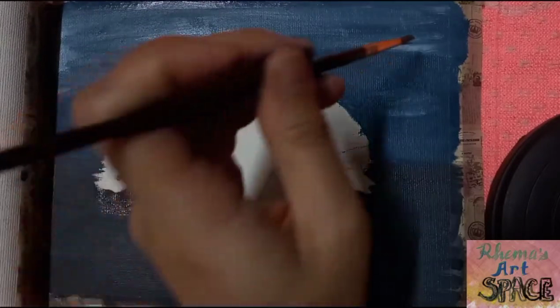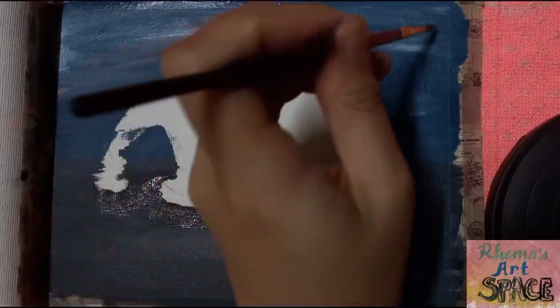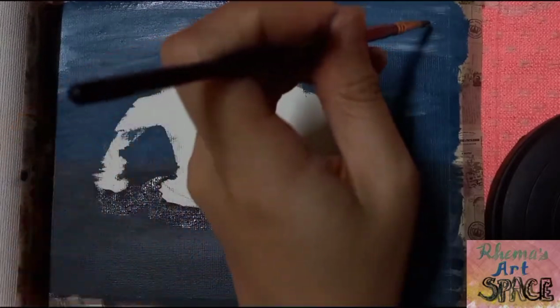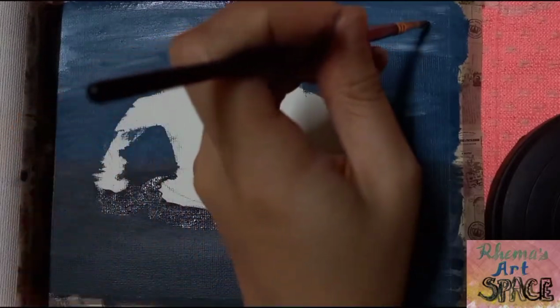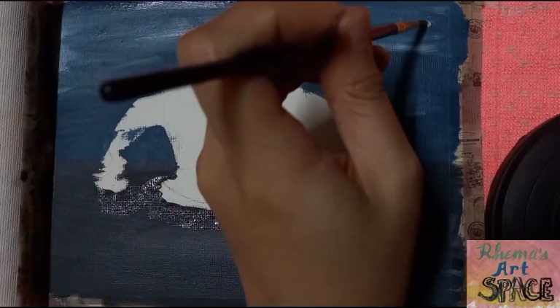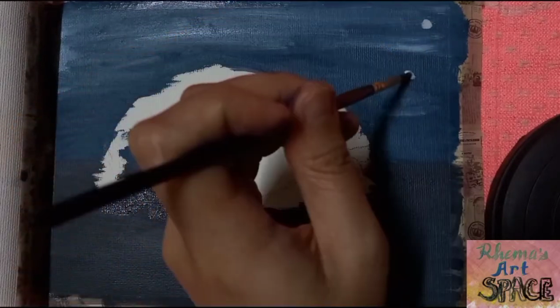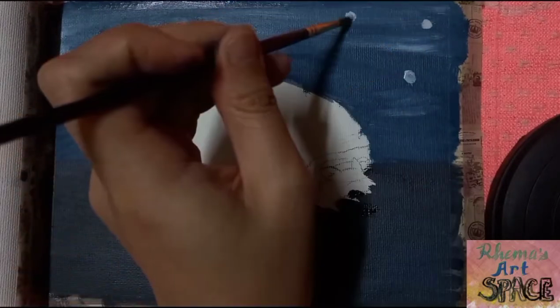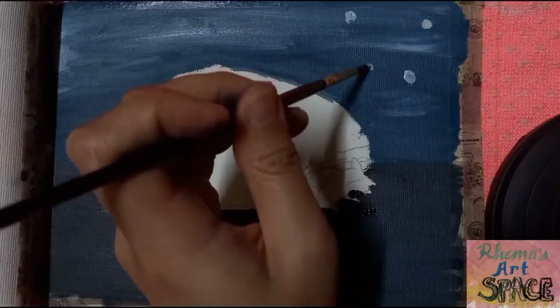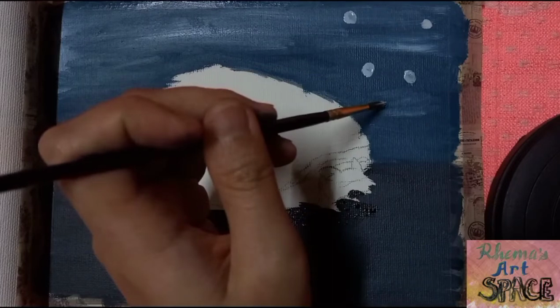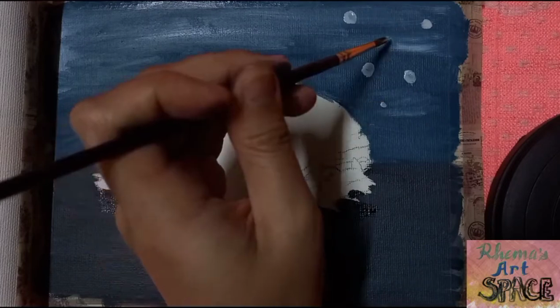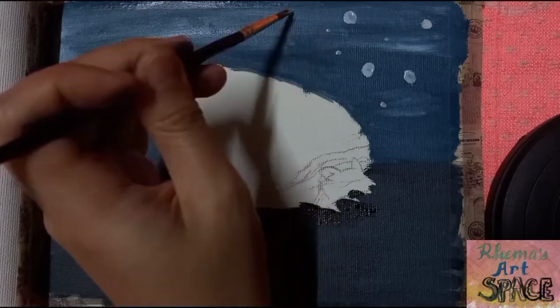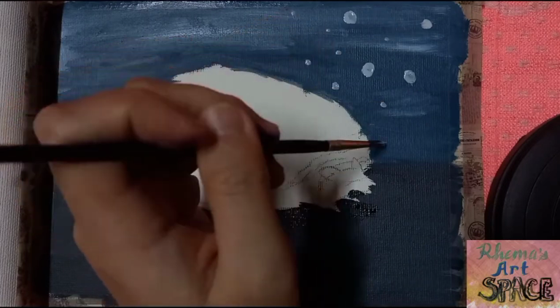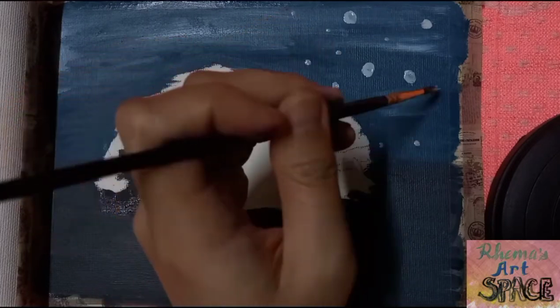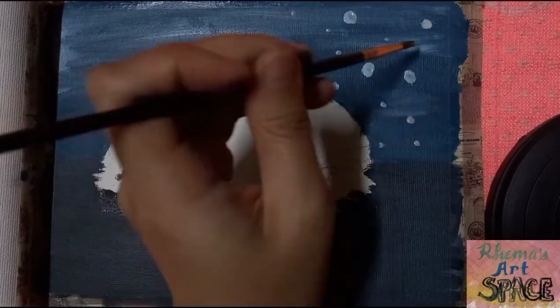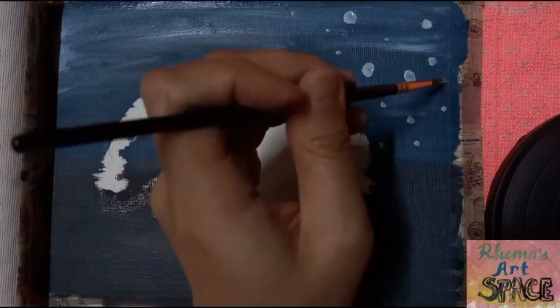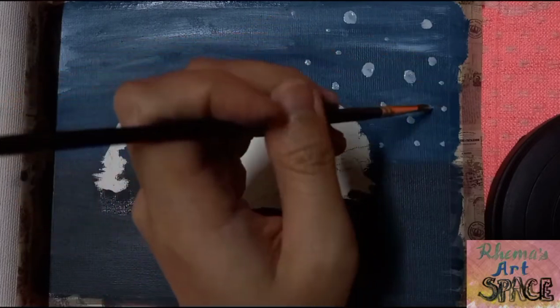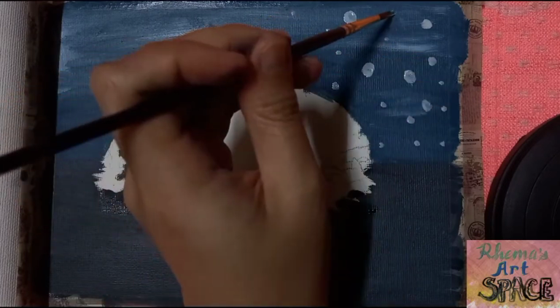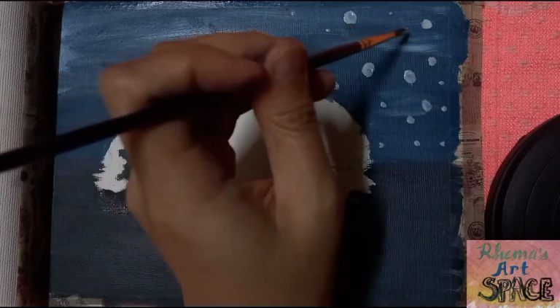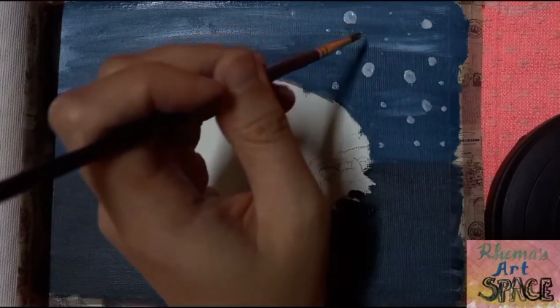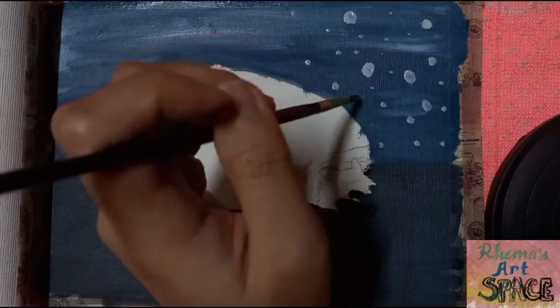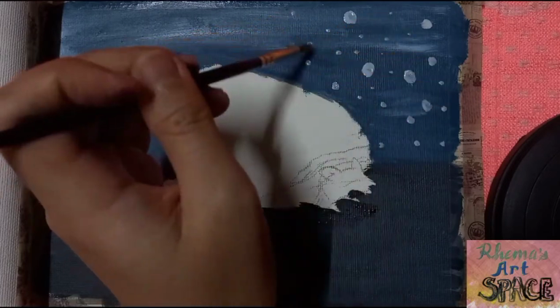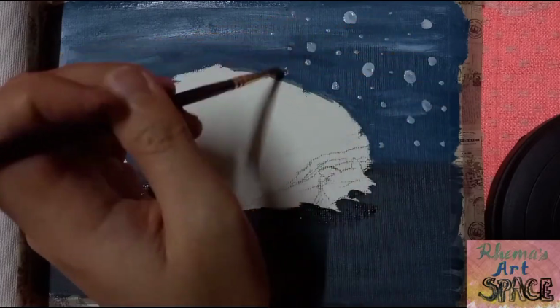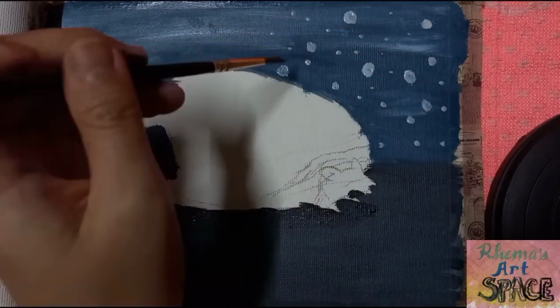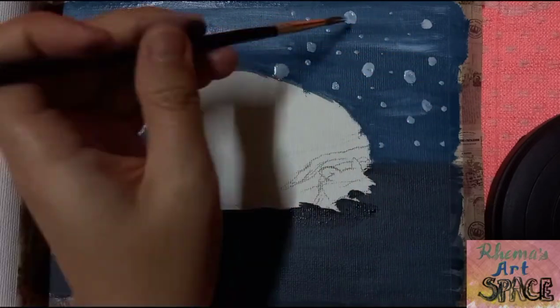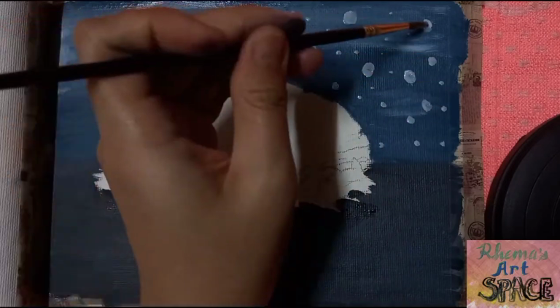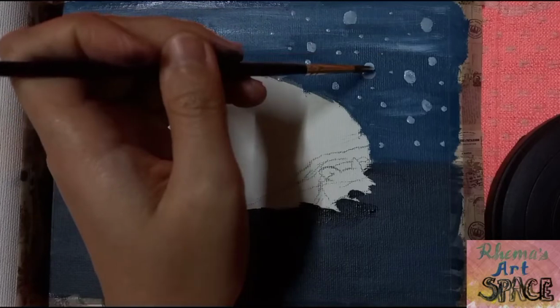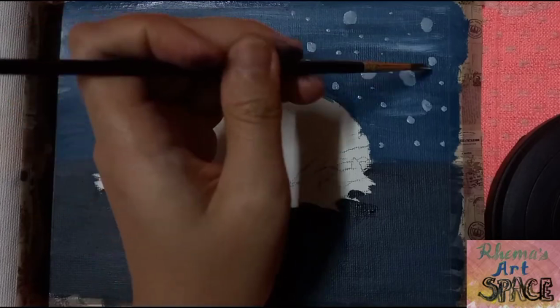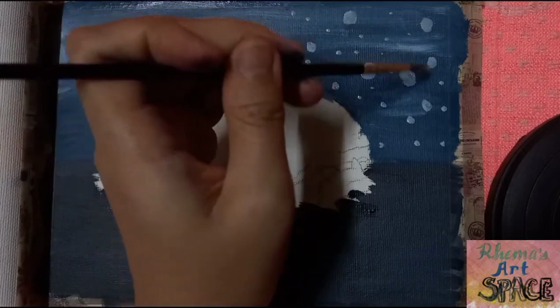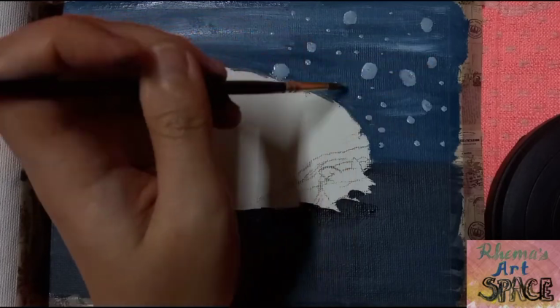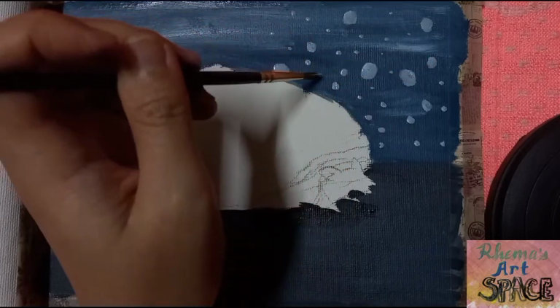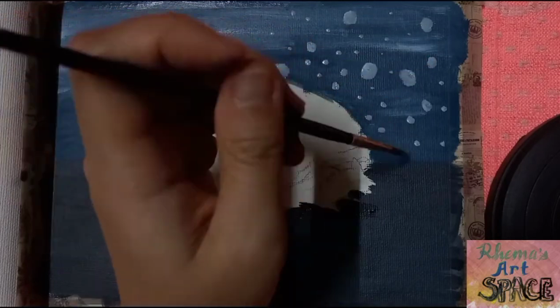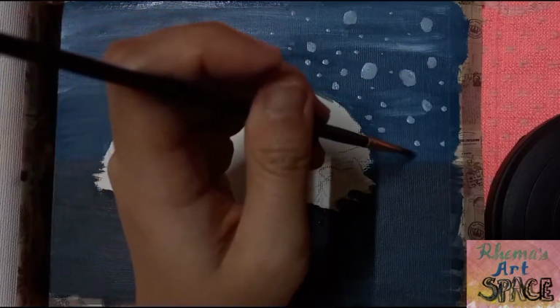I like to put lots of snow here, but I dilute some of the white paint with mineral spirits on some parts so that the snow would not look intimidating in the picture.